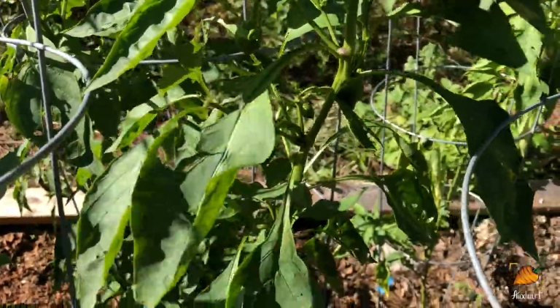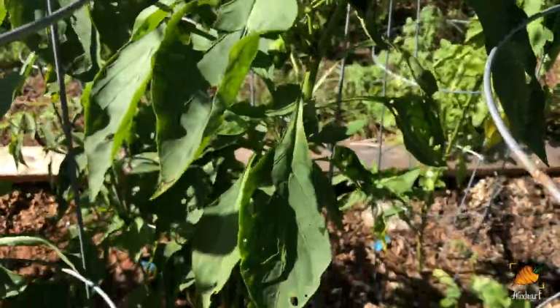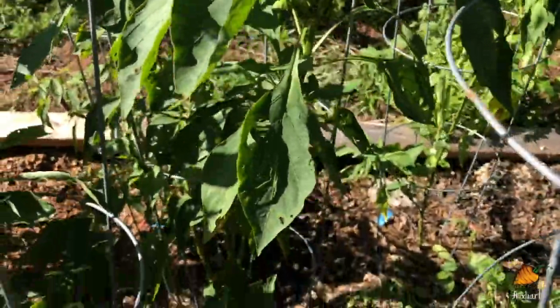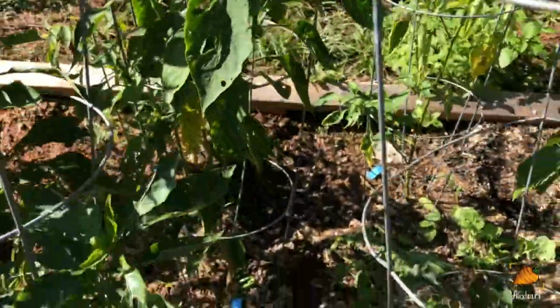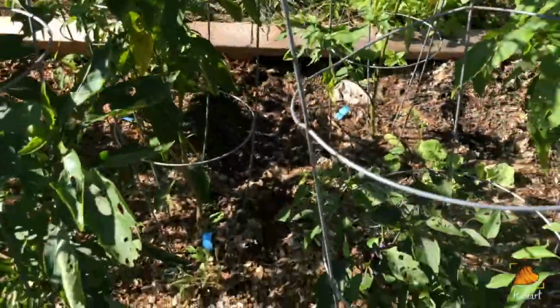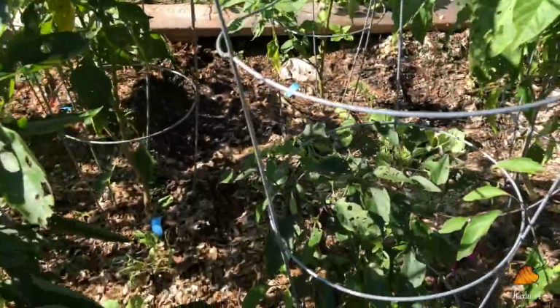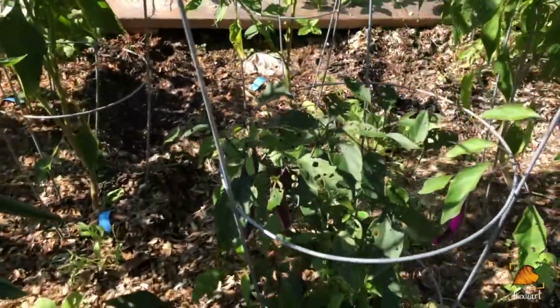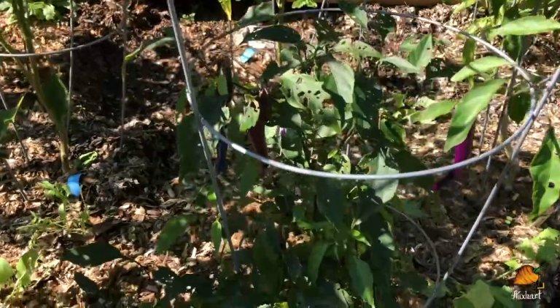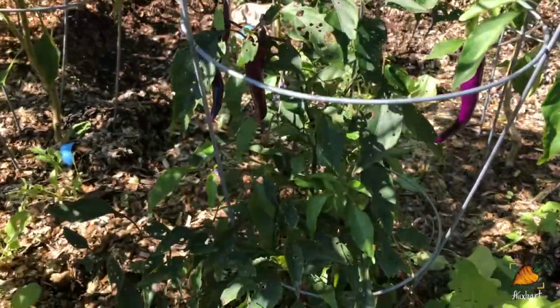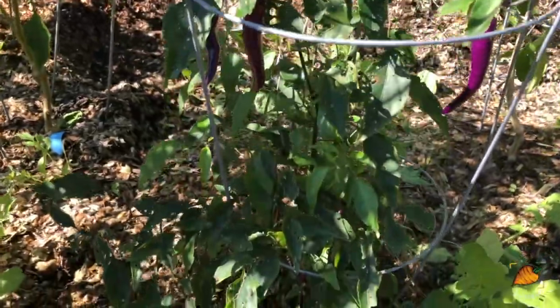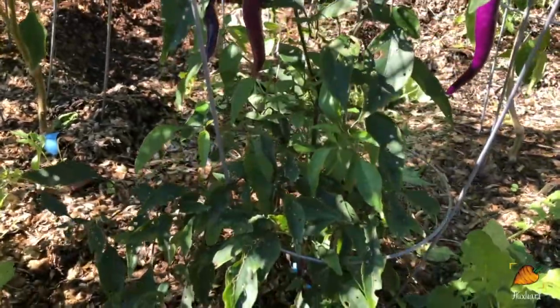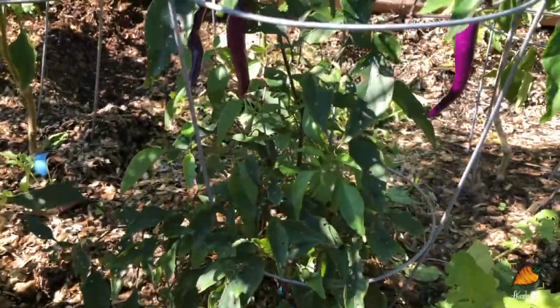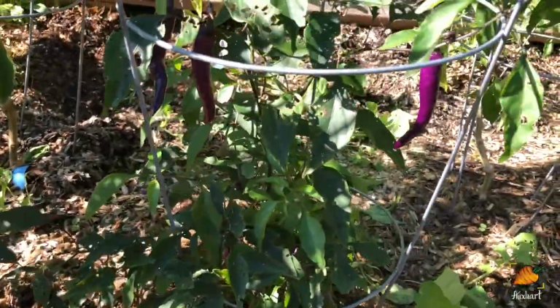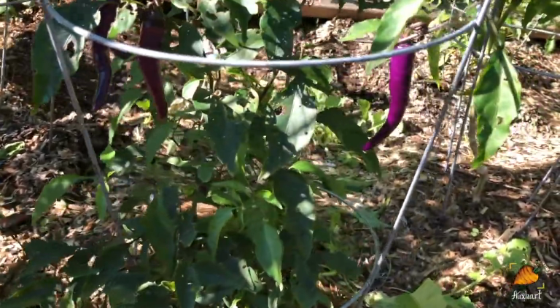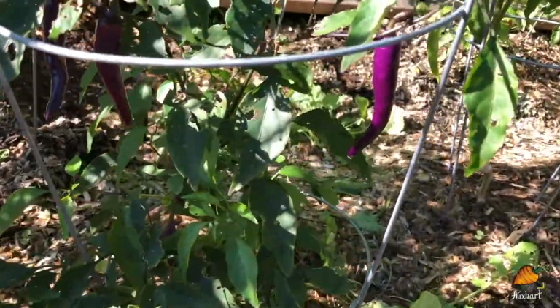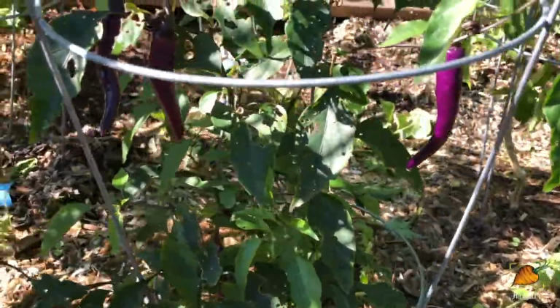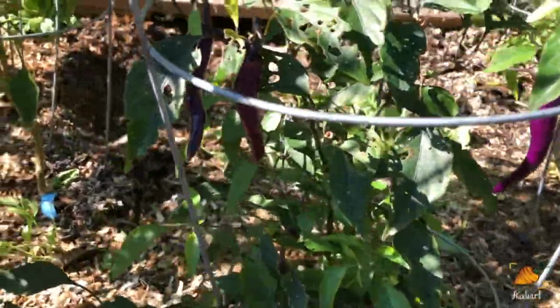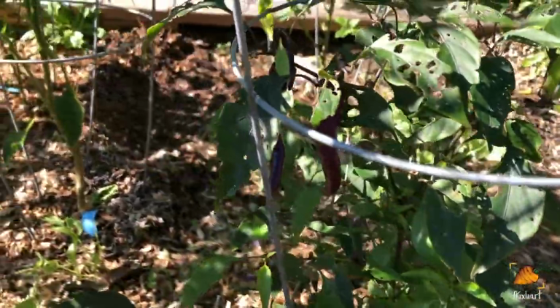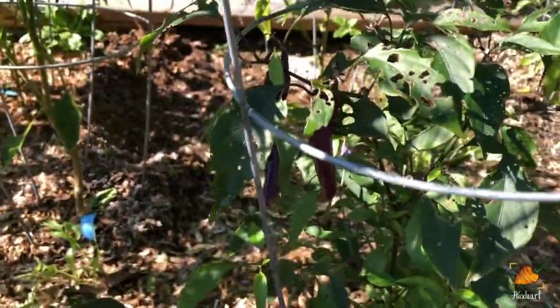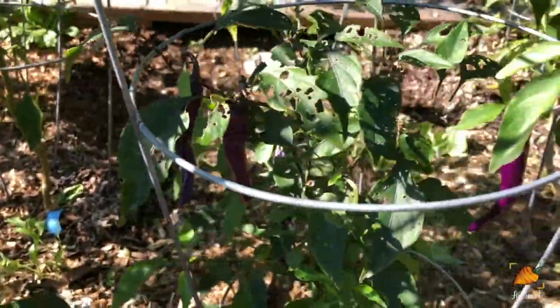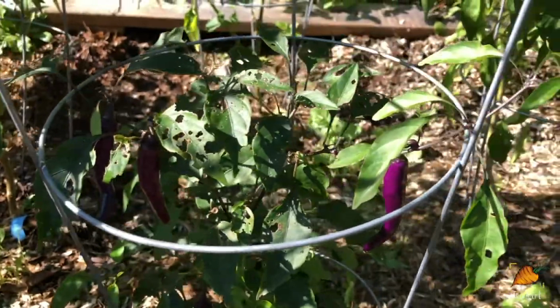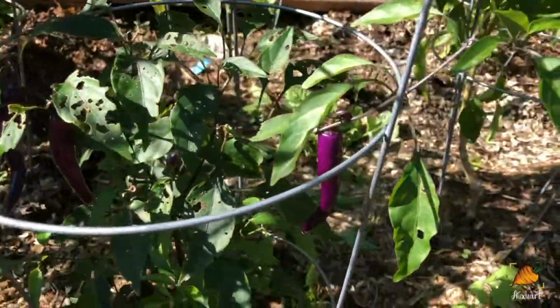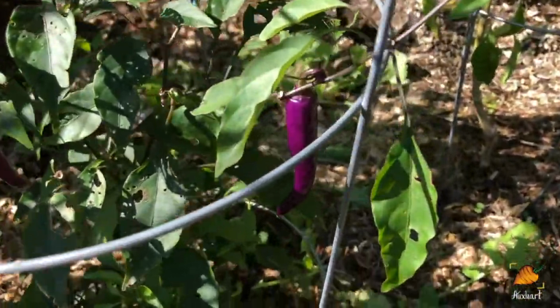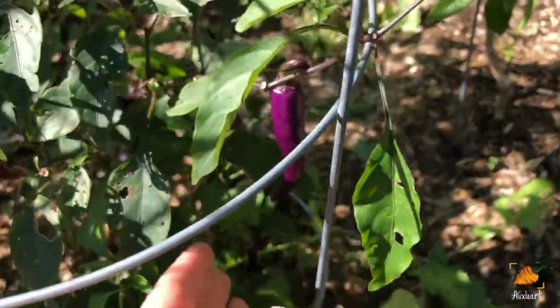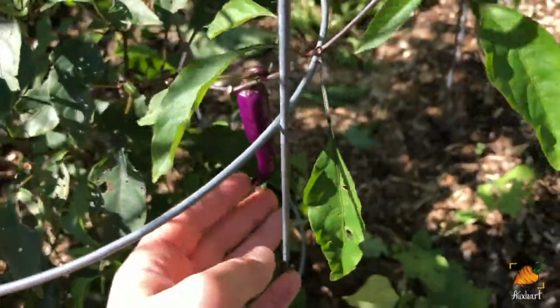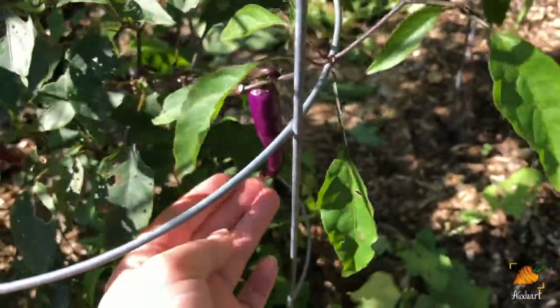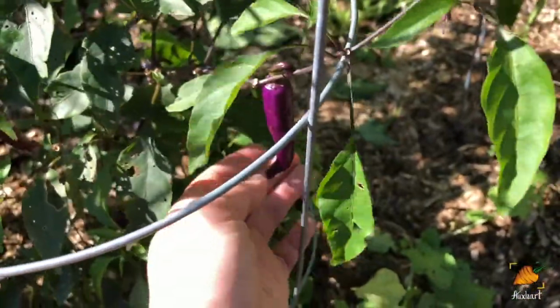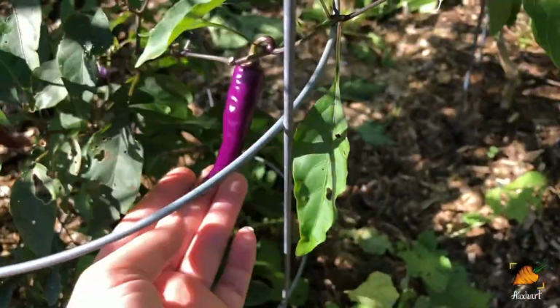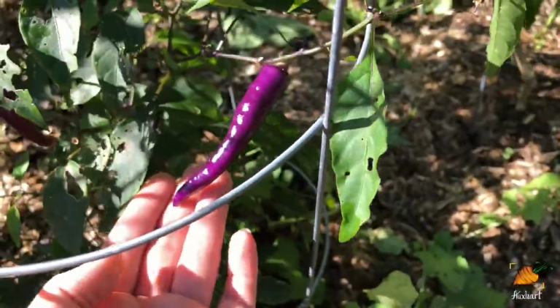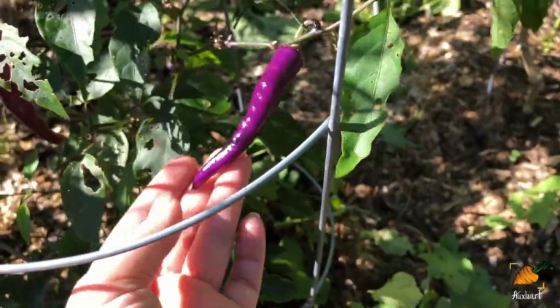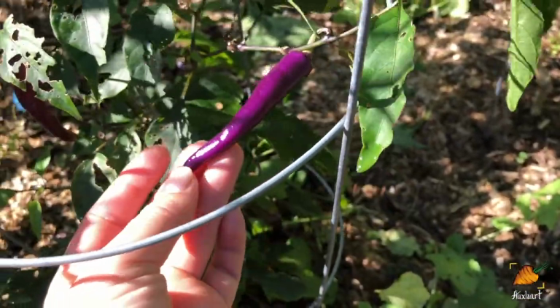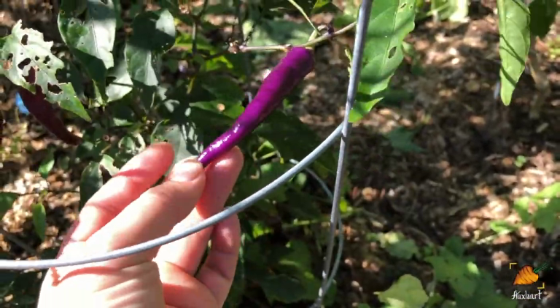I've still got some Buena Mulata peppers that will probably be harvestable - they're harvestable just about any time, it's just about the level of spice from these ones.